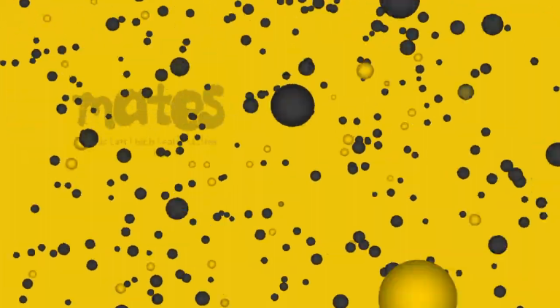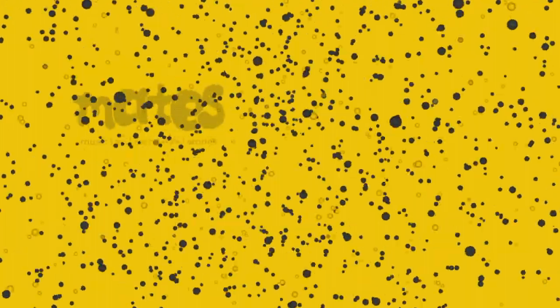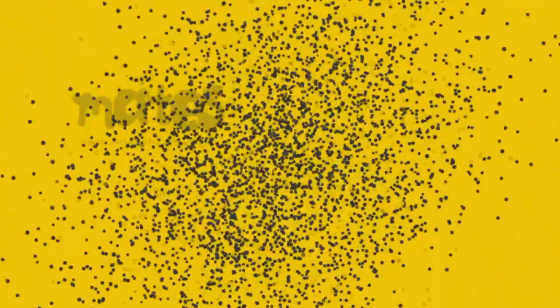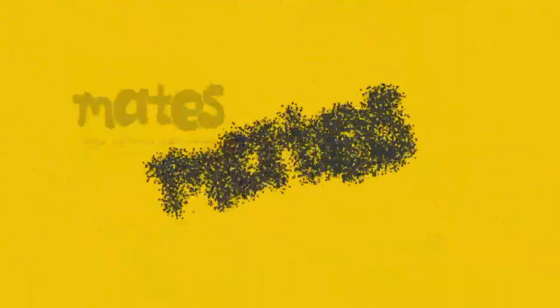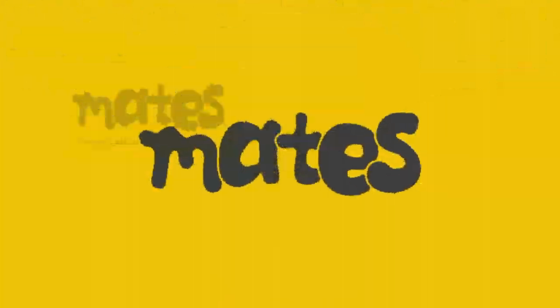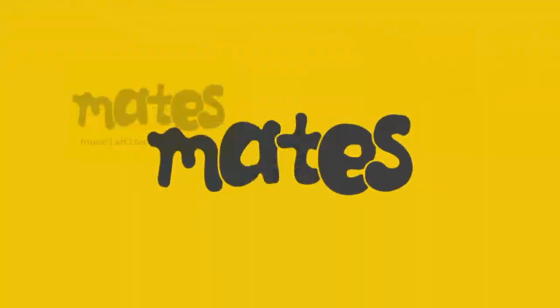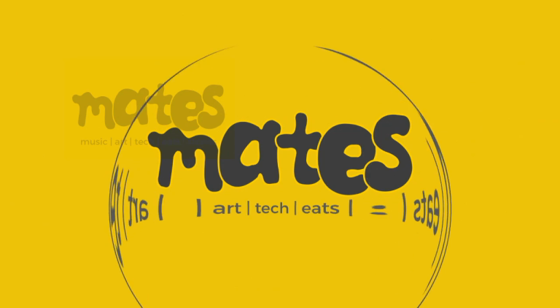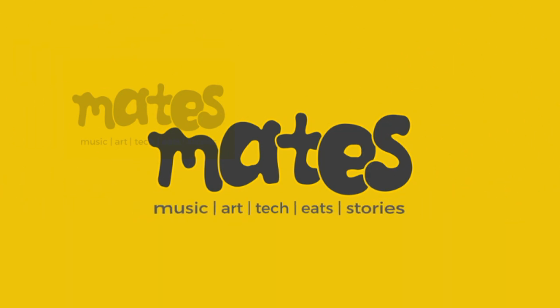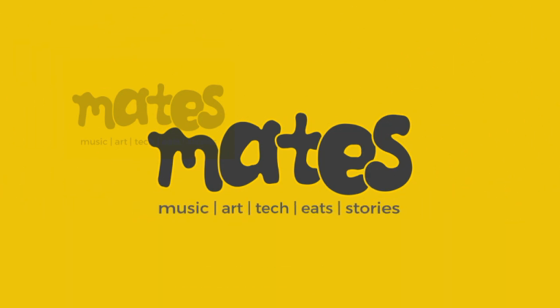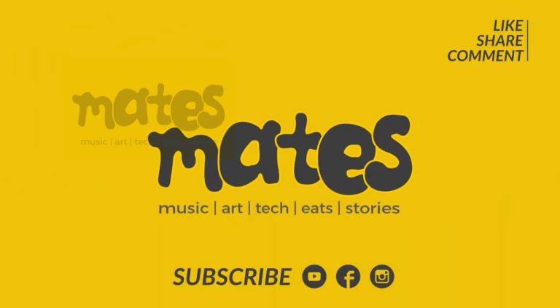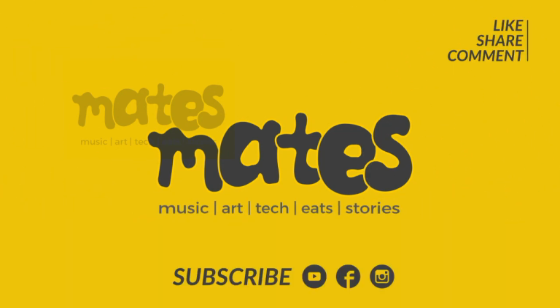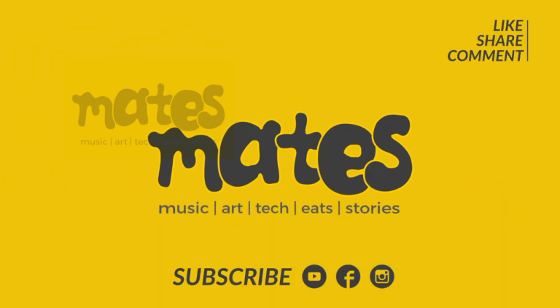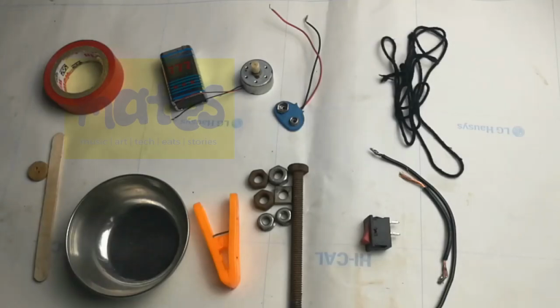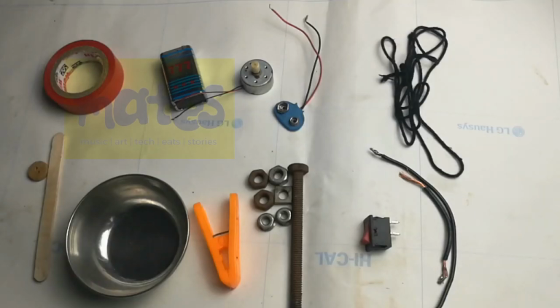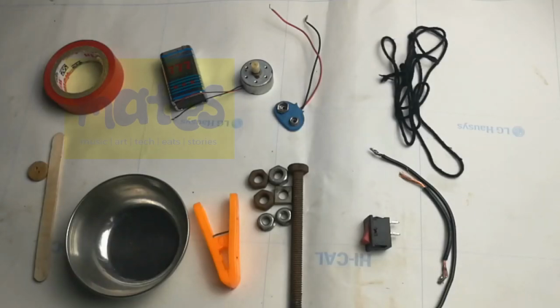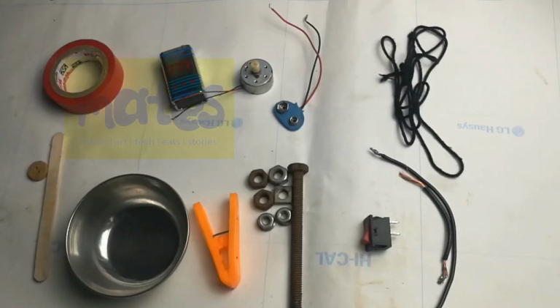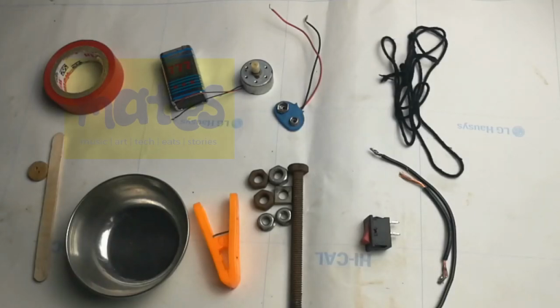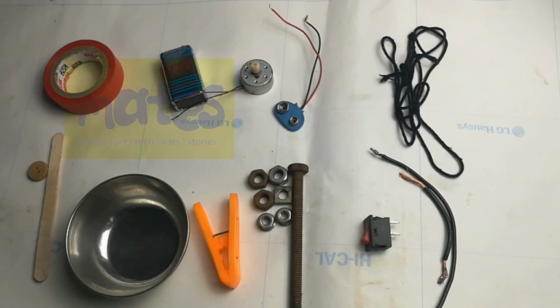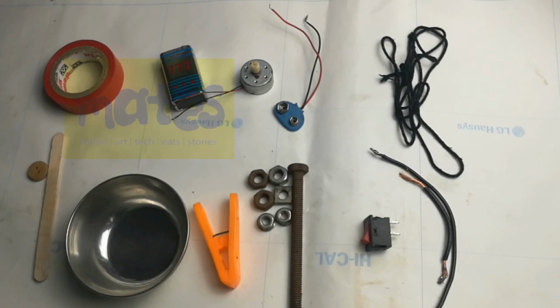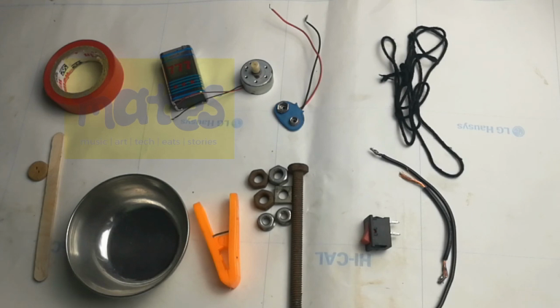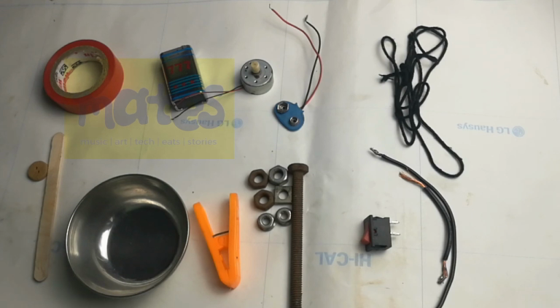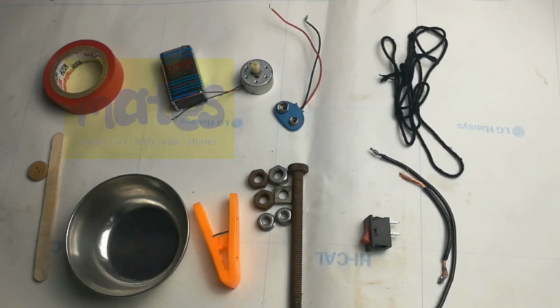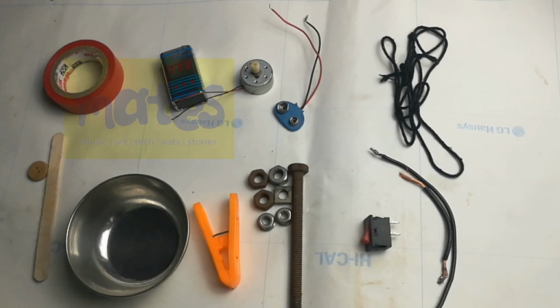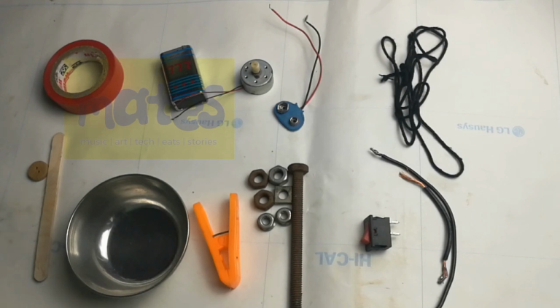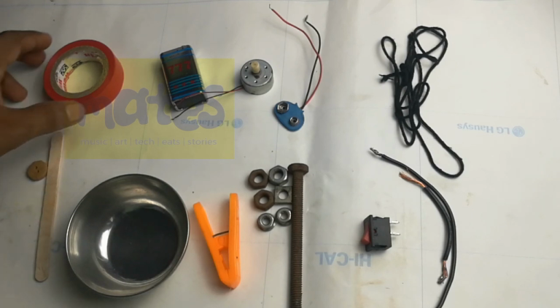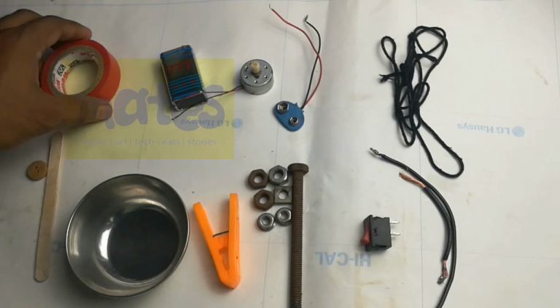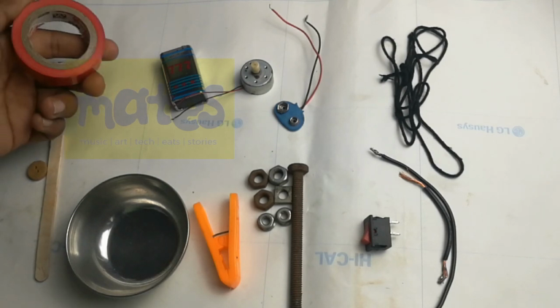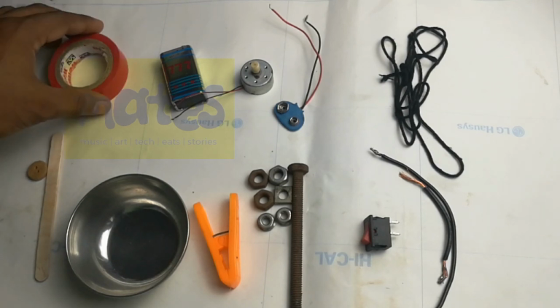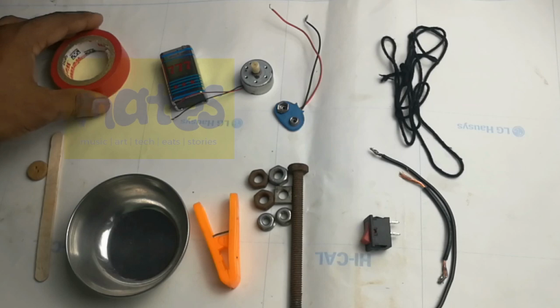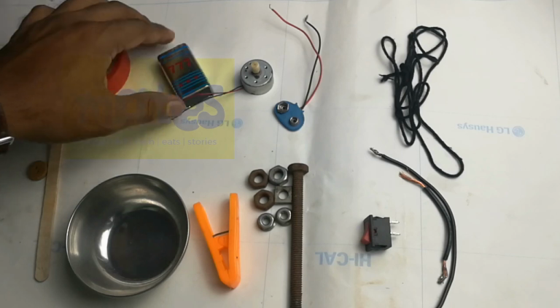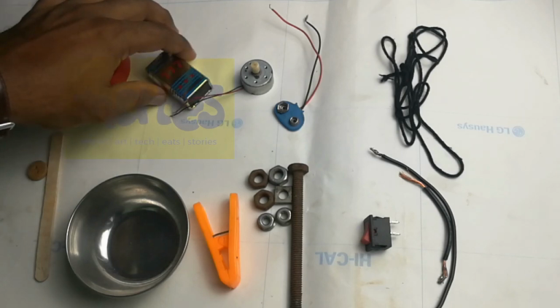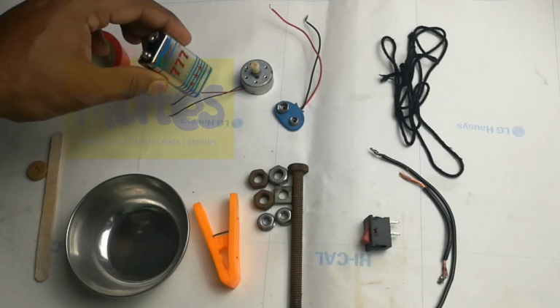Now friends, we are going to do this for a long time. If you are in the middle of this, I will use this for a long time. There is a battery of 9V.